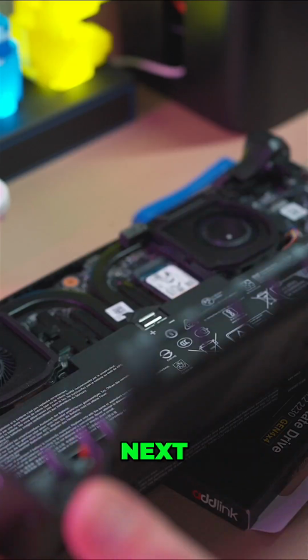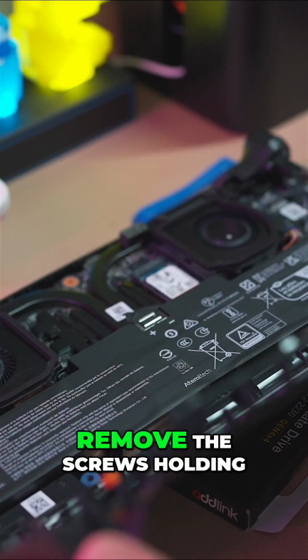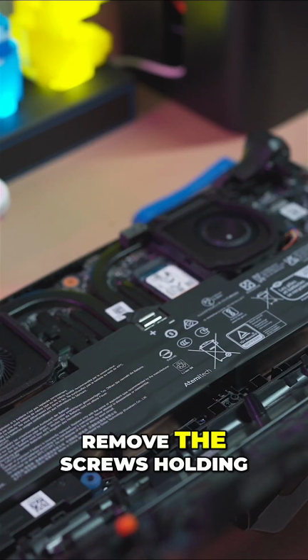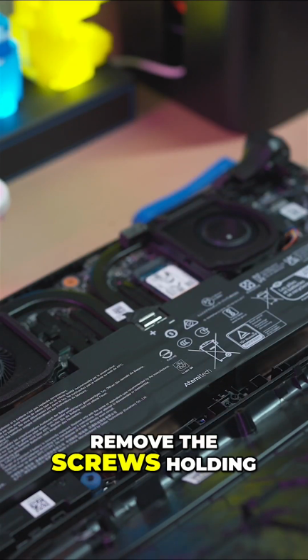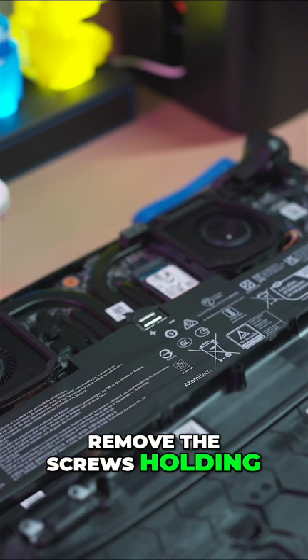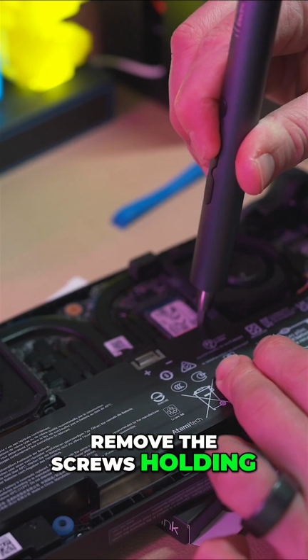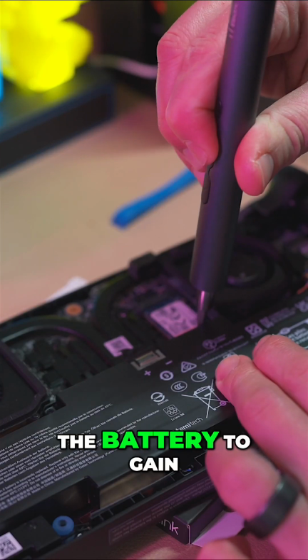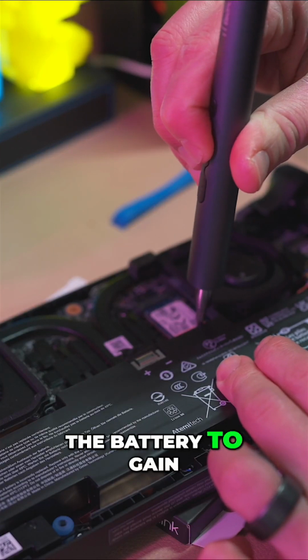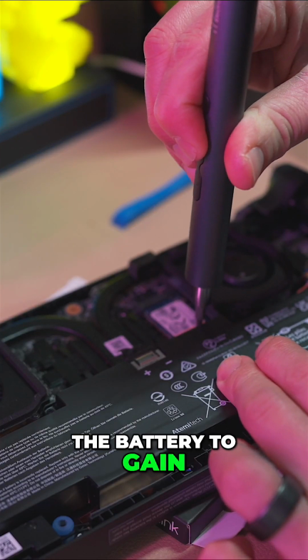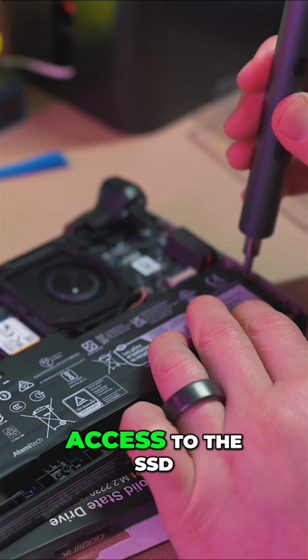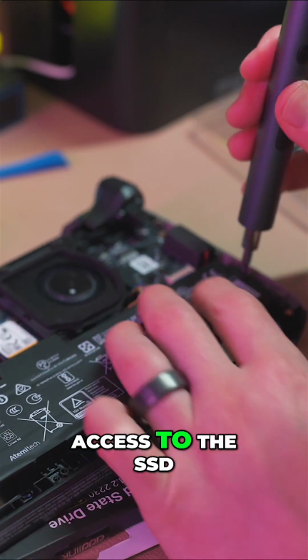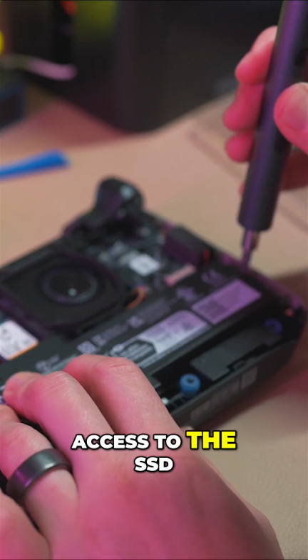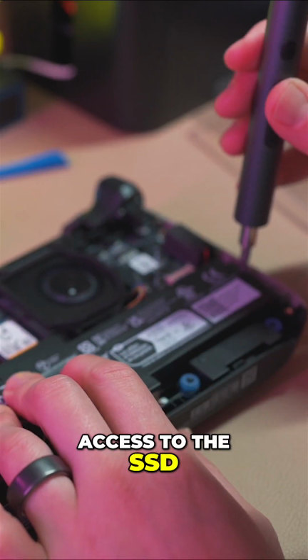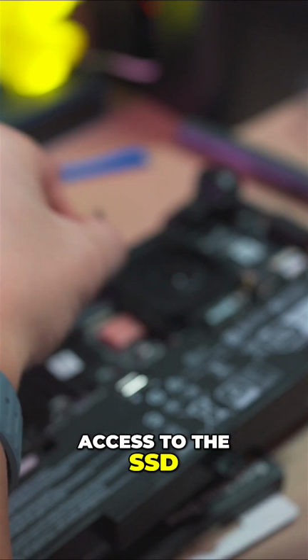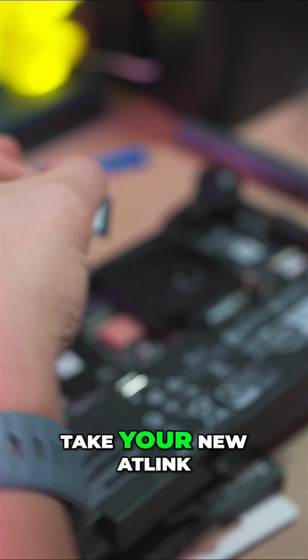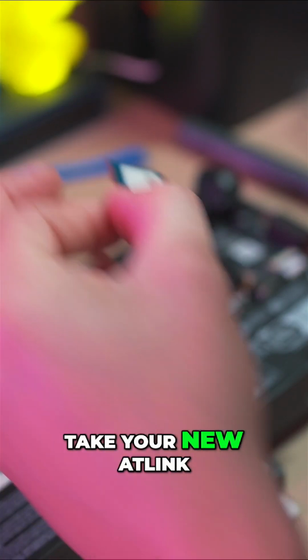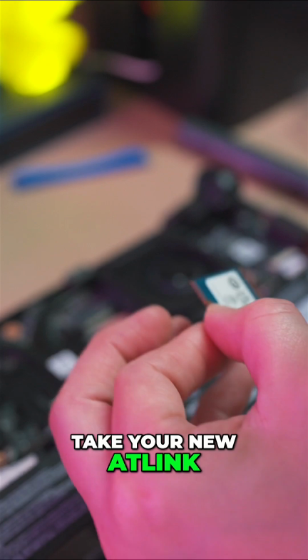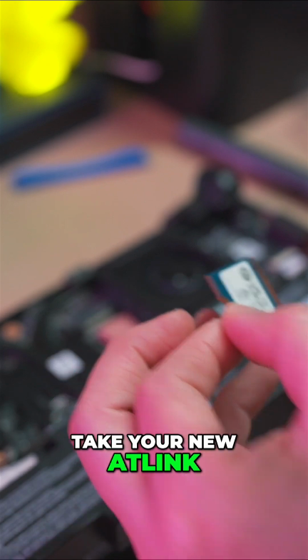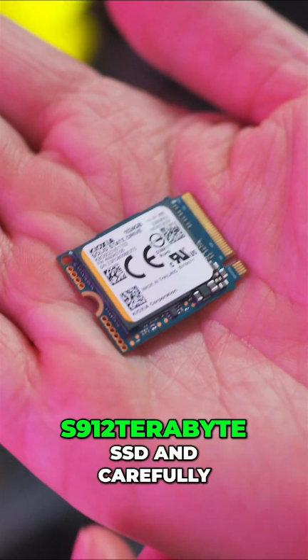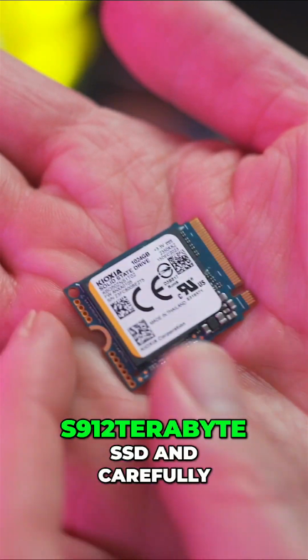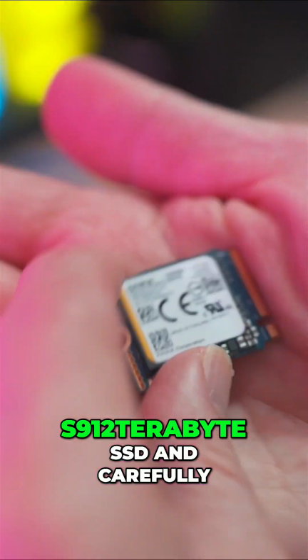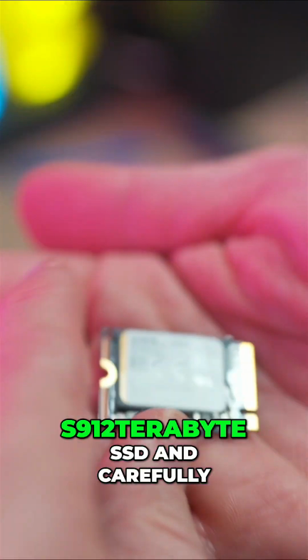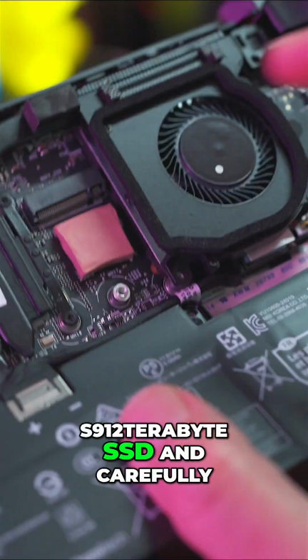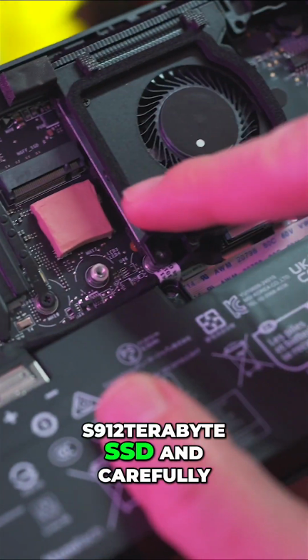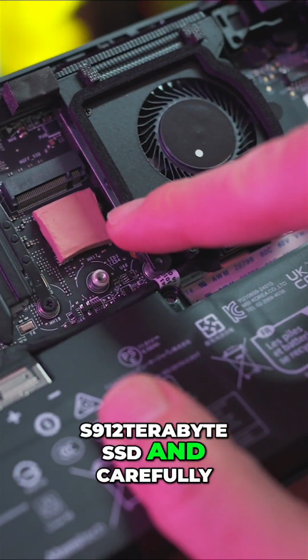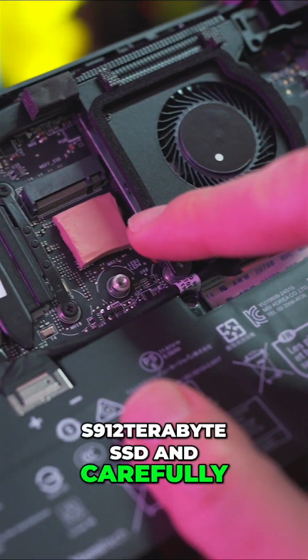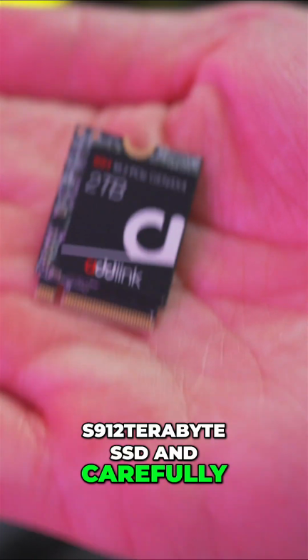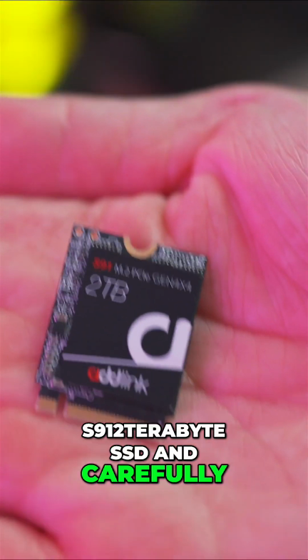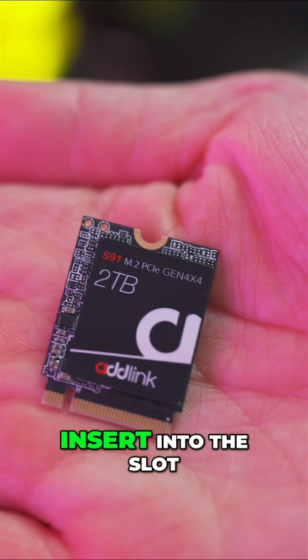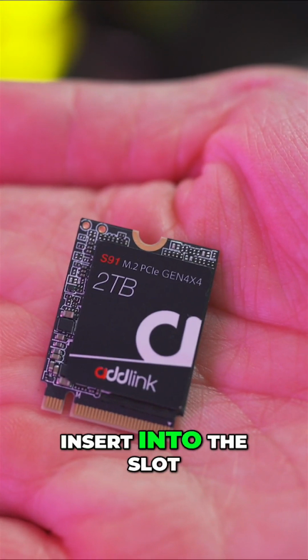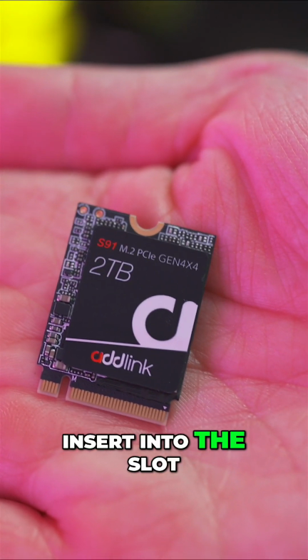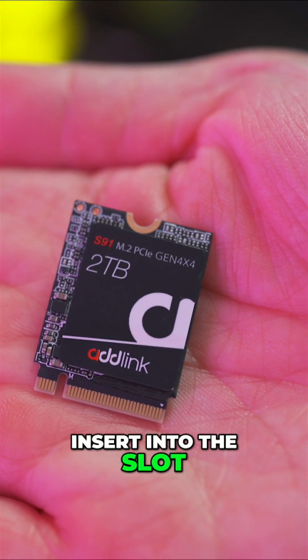Next, remove the screws holding the battery to gain access to the SSD. Take your new Adlink S912TB SSD and carefully insert it into the slot.